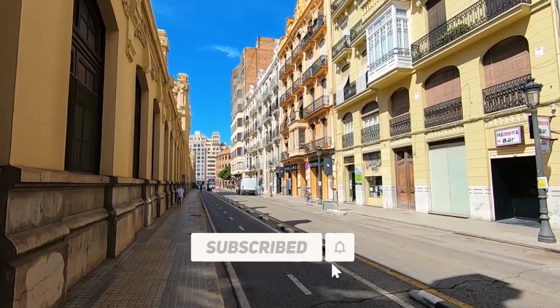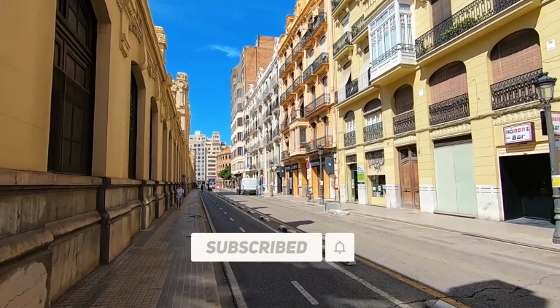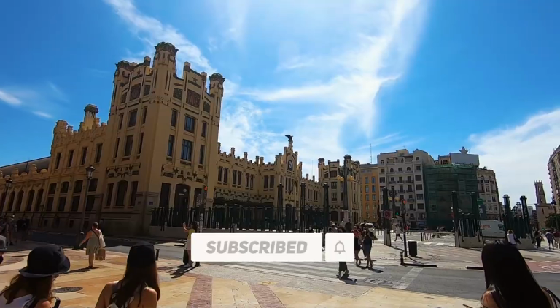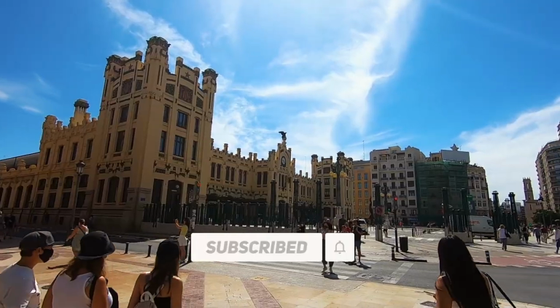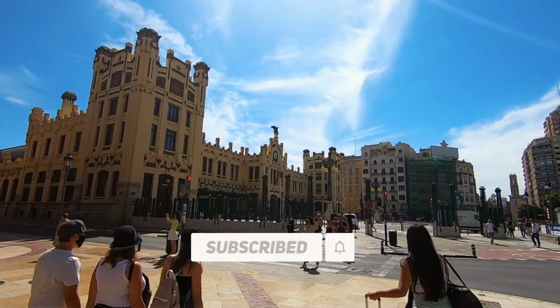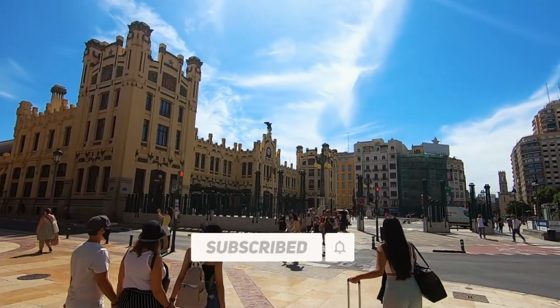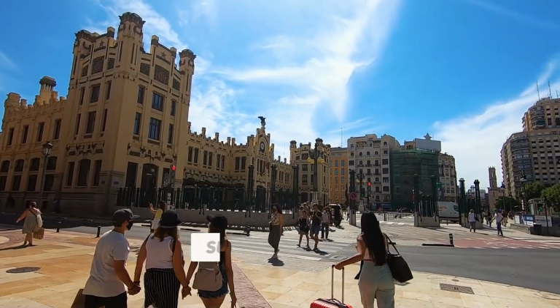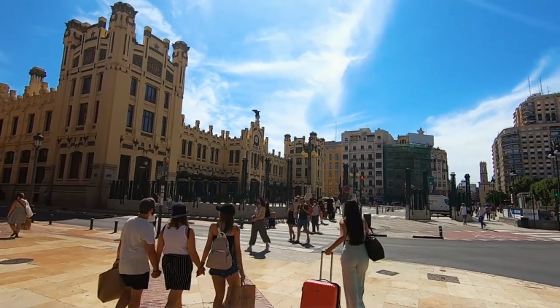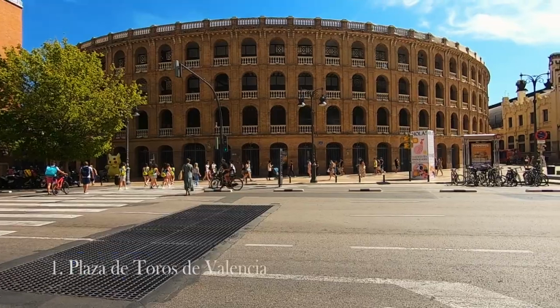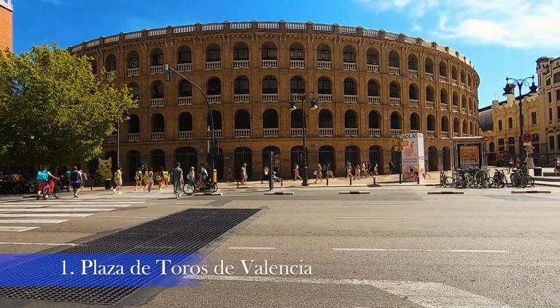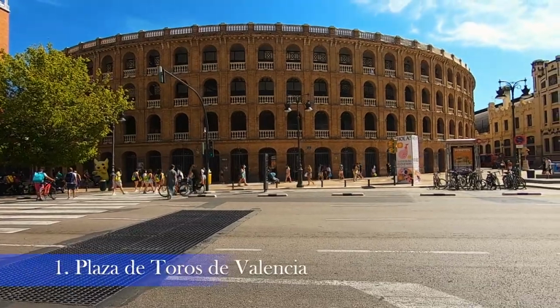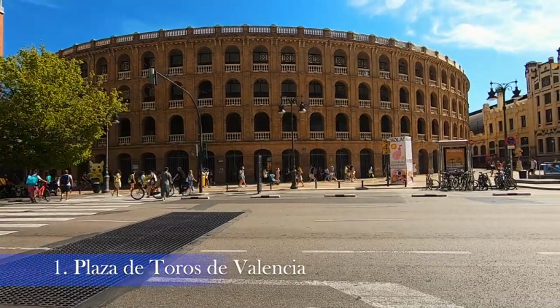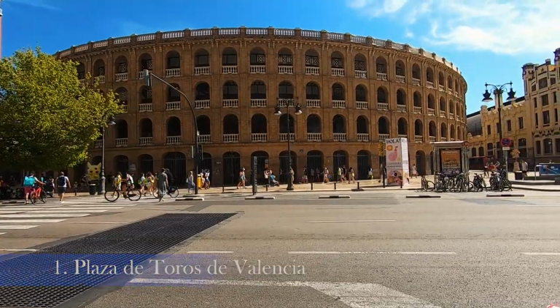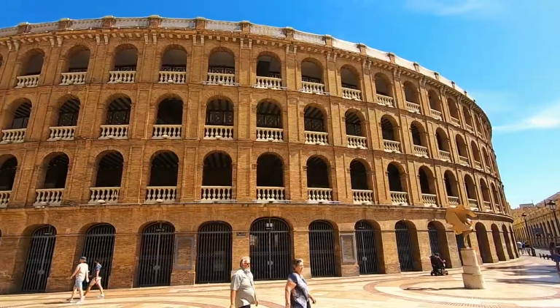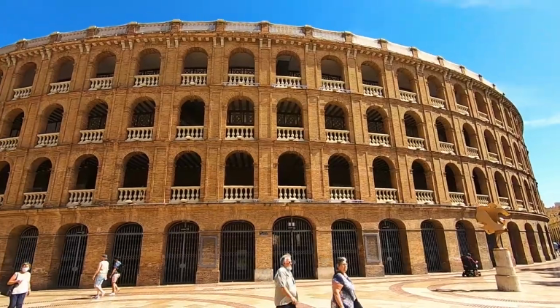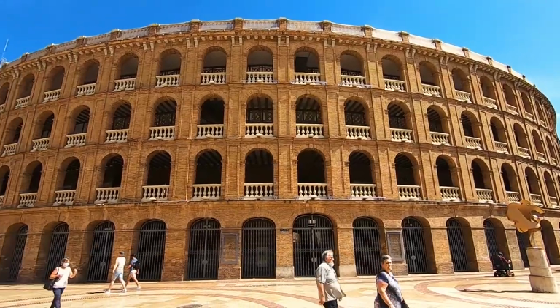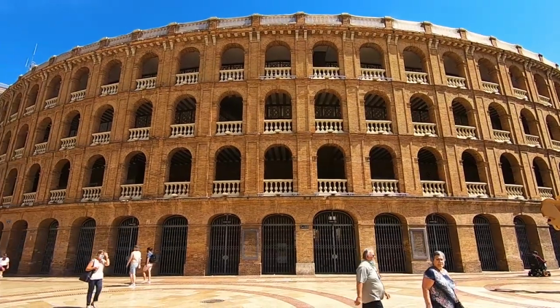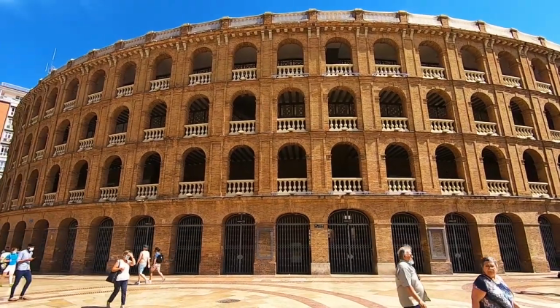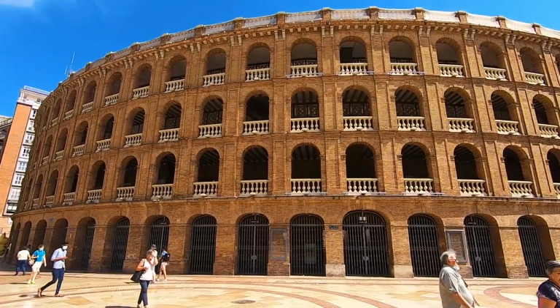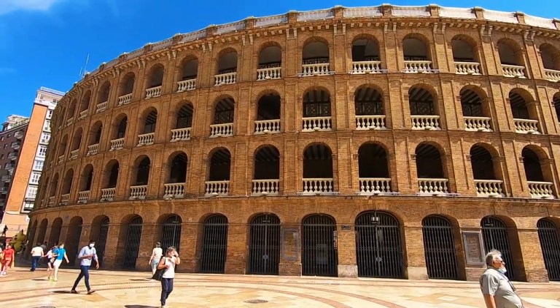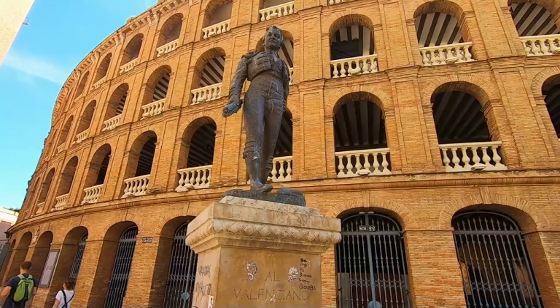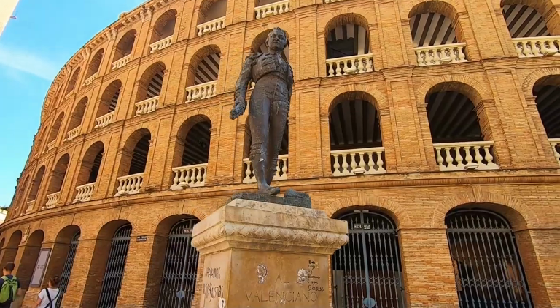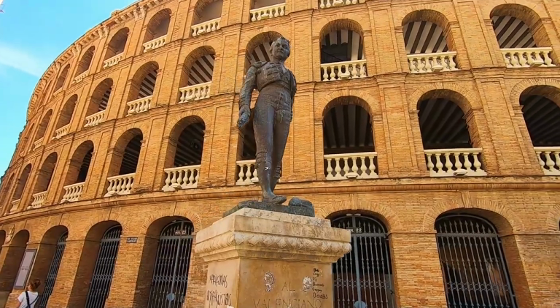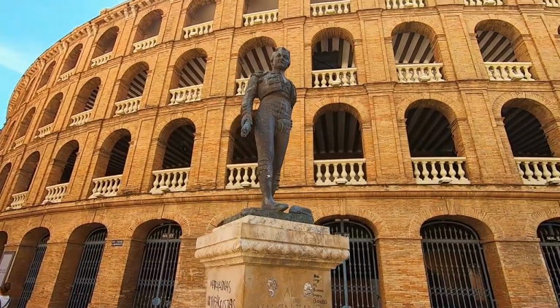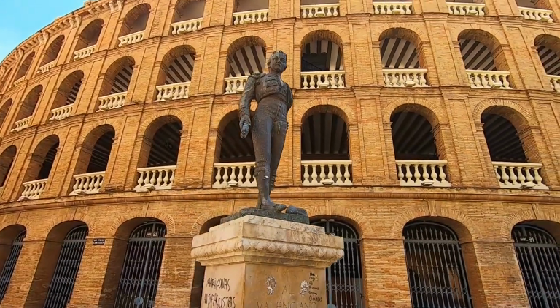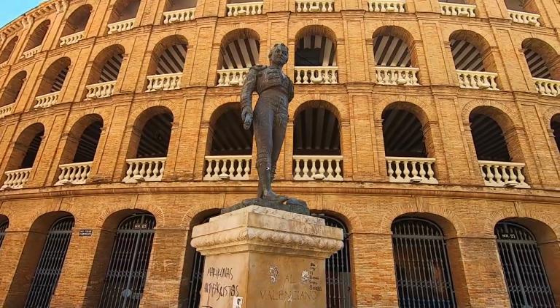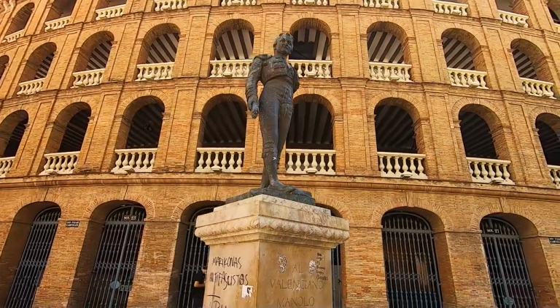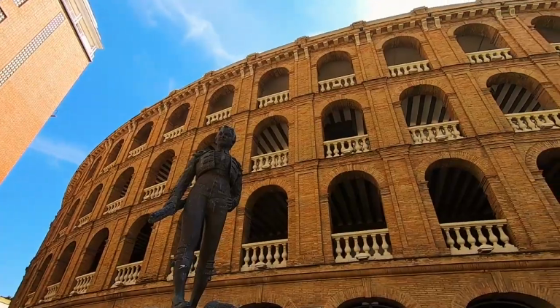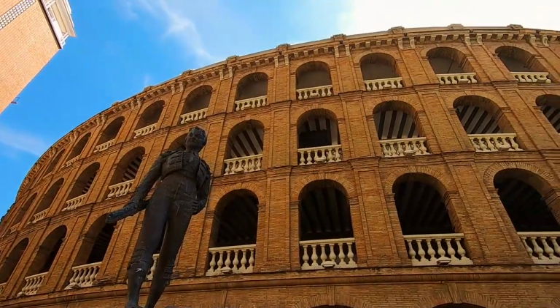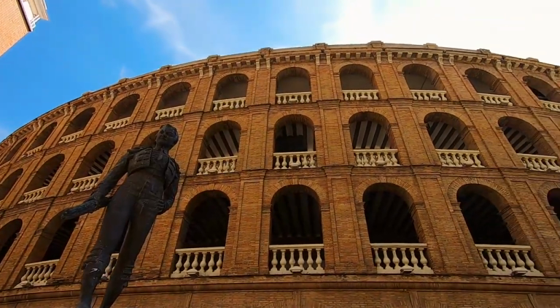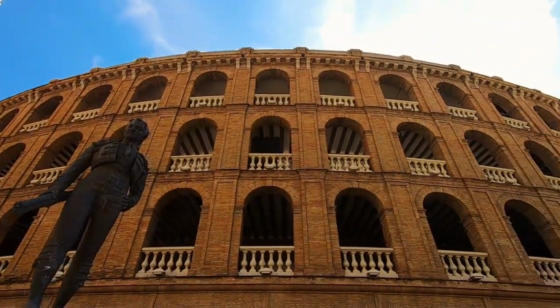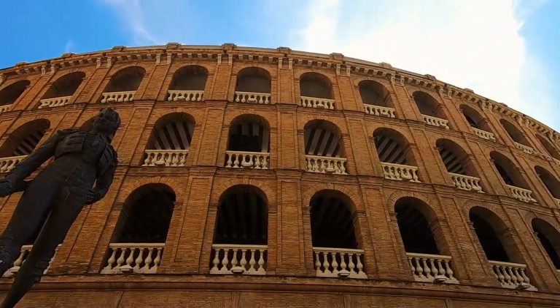Our first recommendation is Plaza del Toros de Valencia, which is a bullring where events are still held today and it is part of the city's cultural heritage.